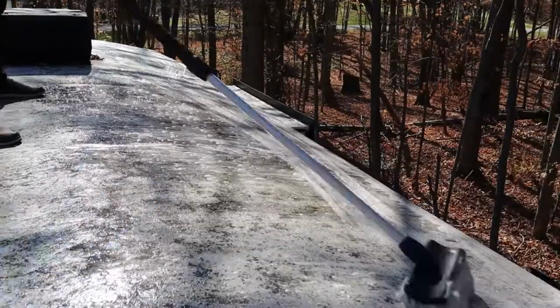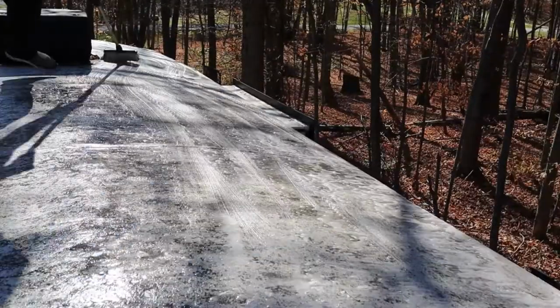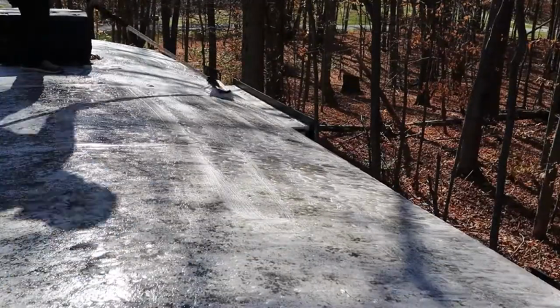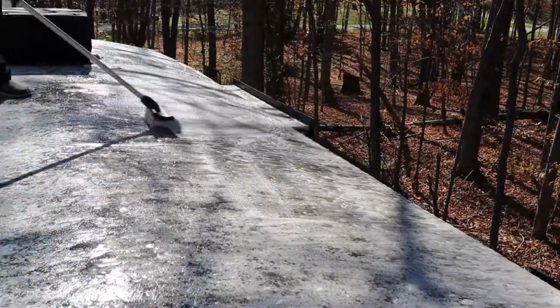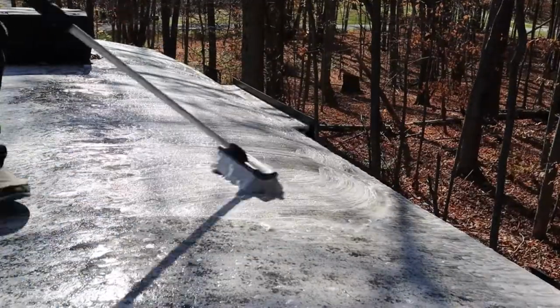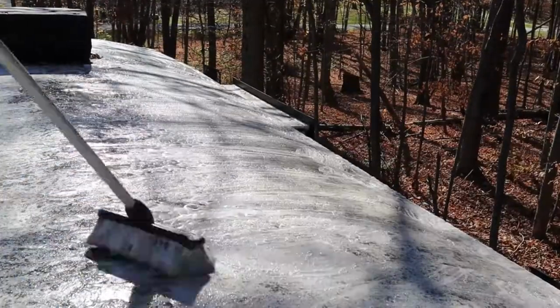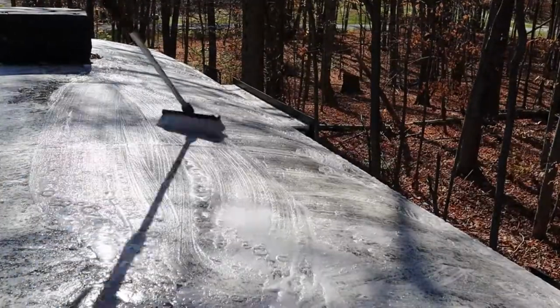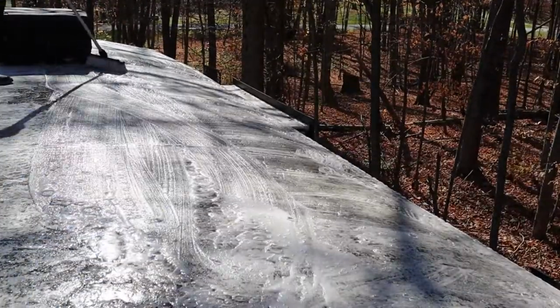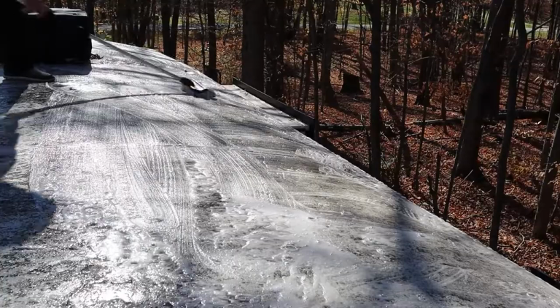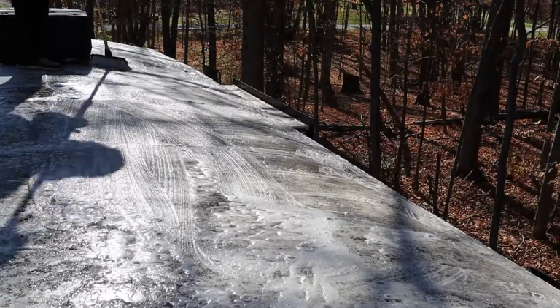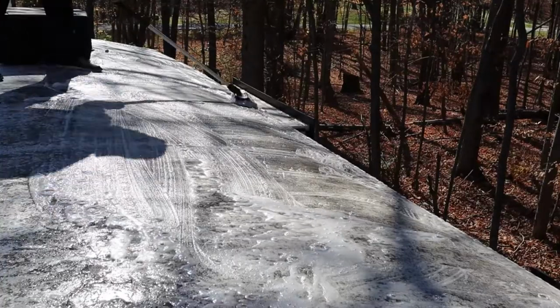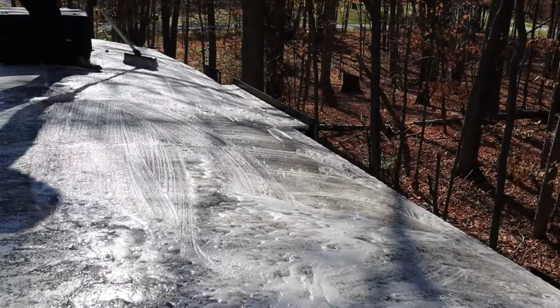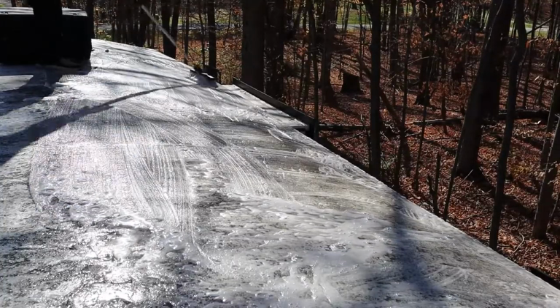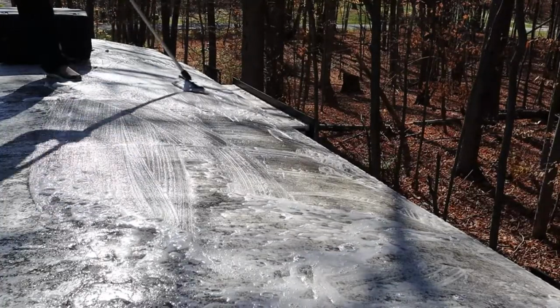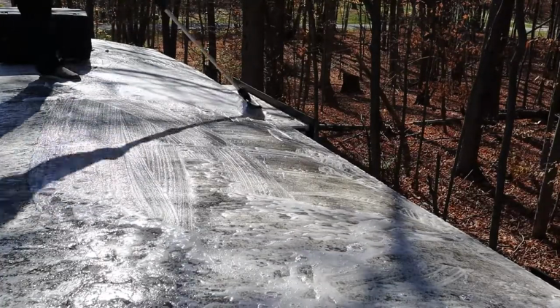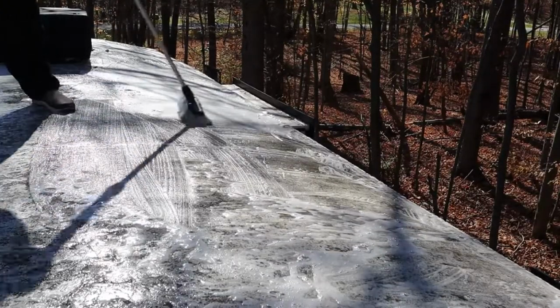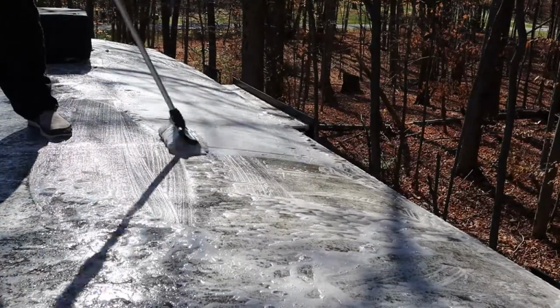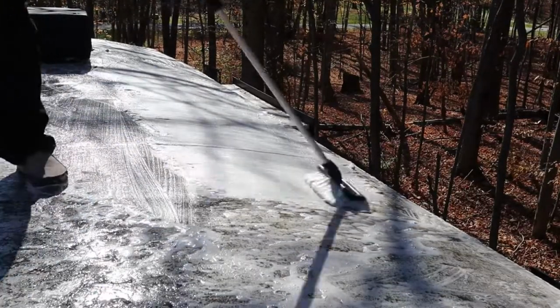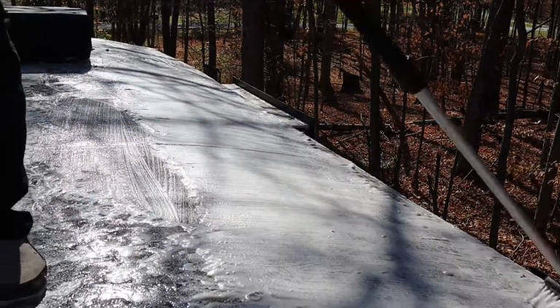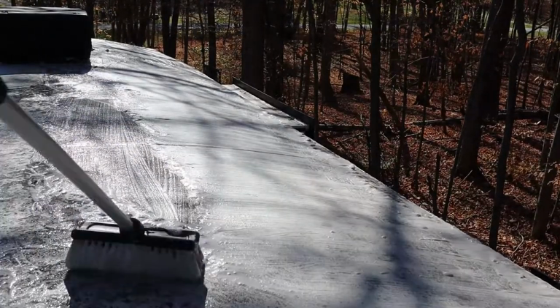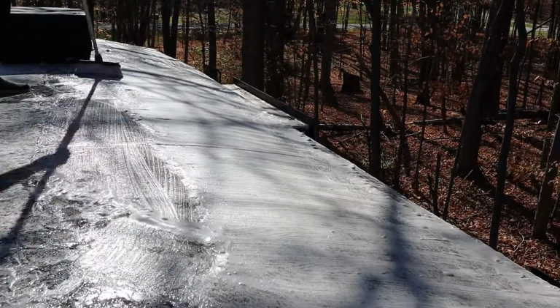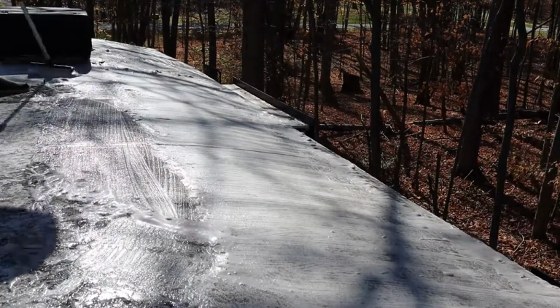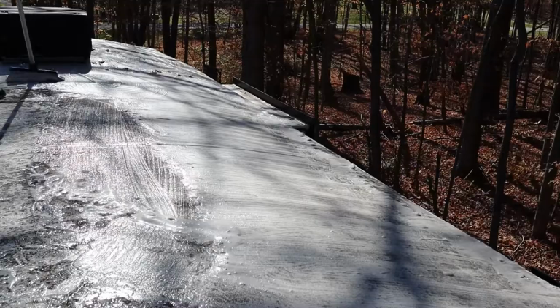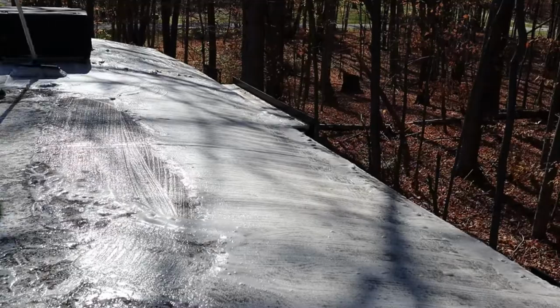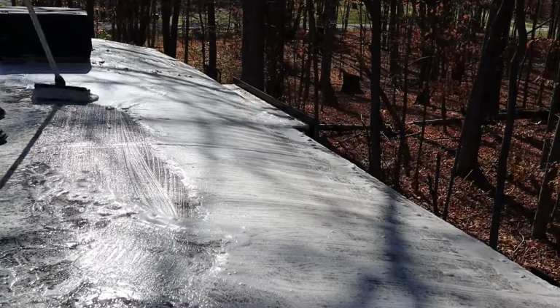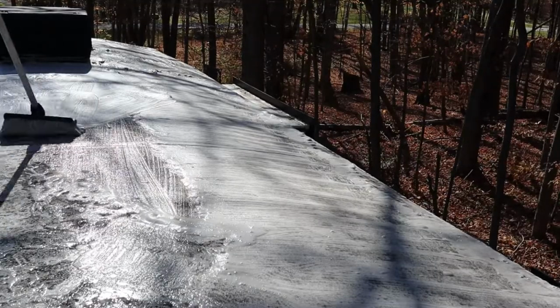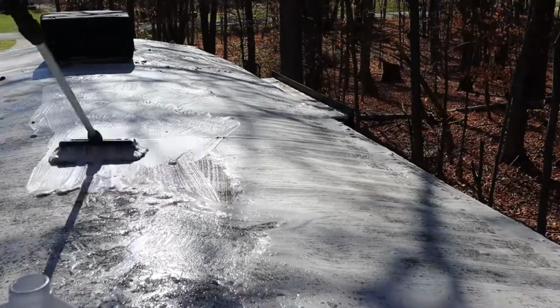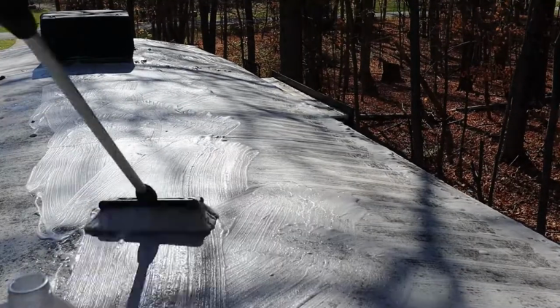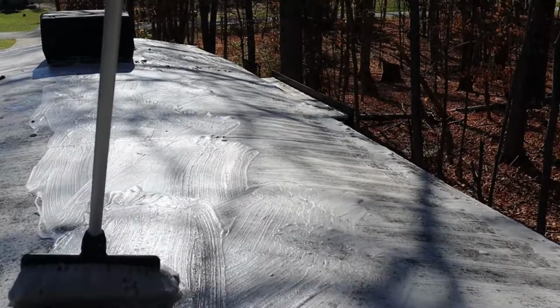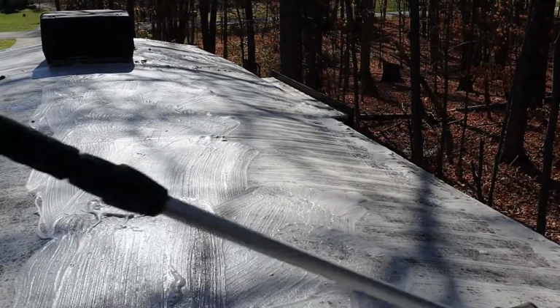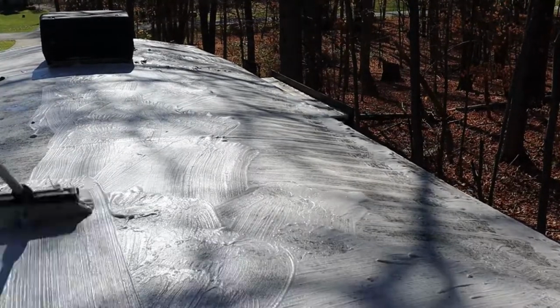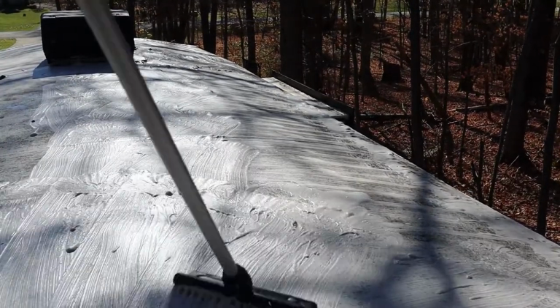I want to make note of a couple of things. I am doing this on a relatively cool day, probably in the 55-degree area, so it gives me more time to do a larger surface area without it heating up and evaporating.